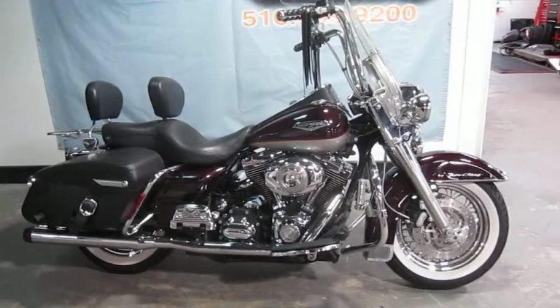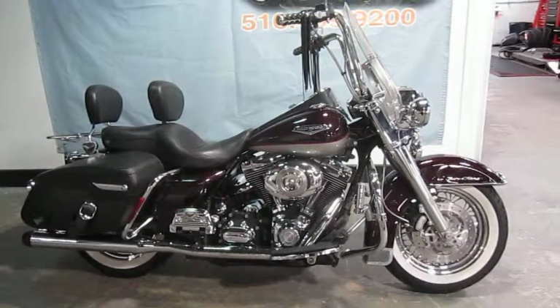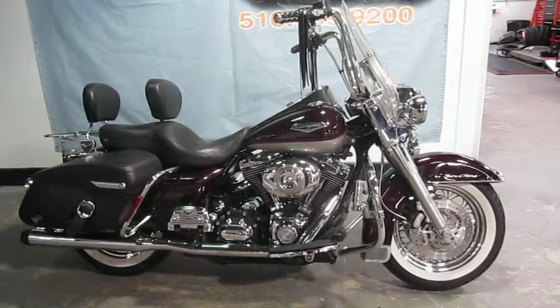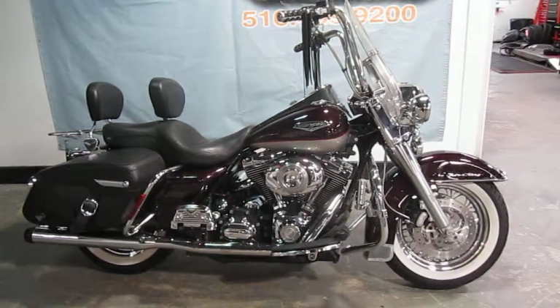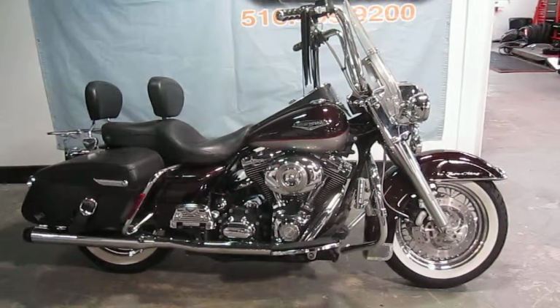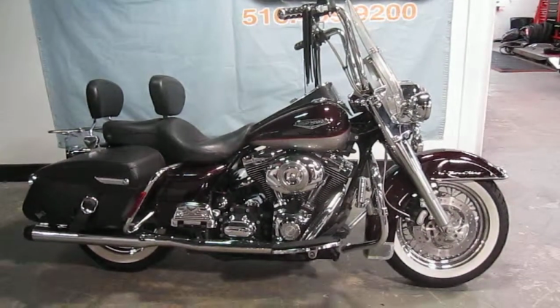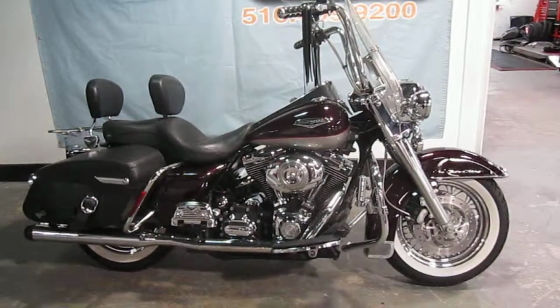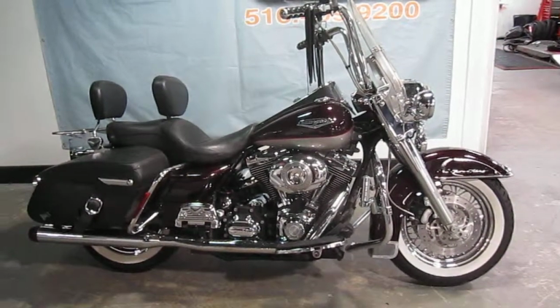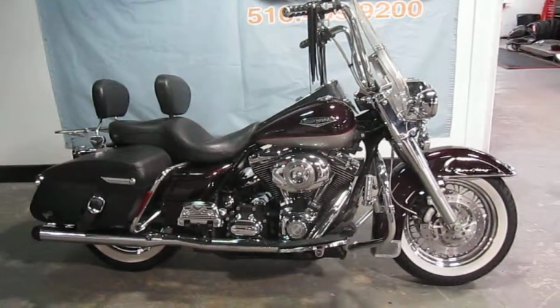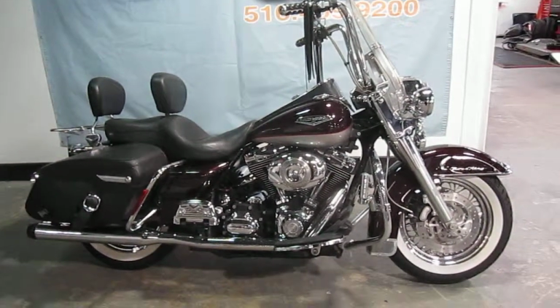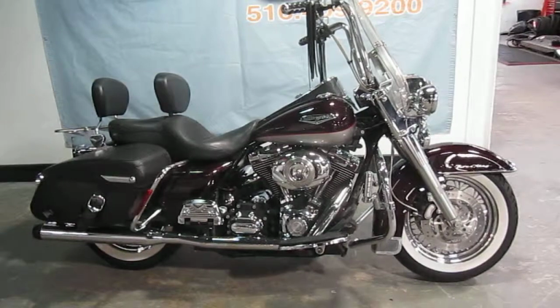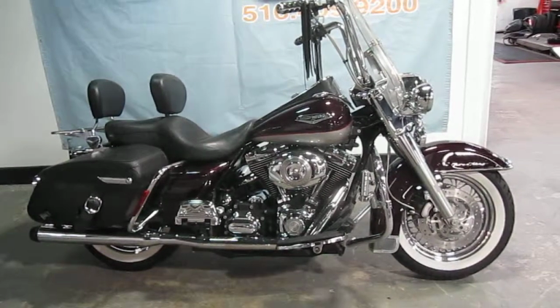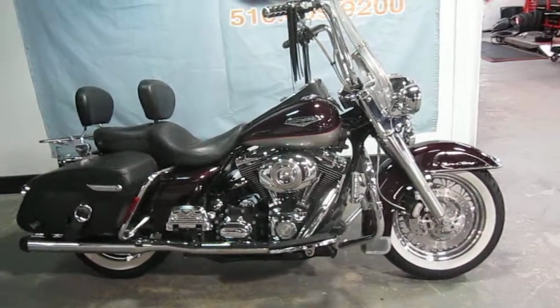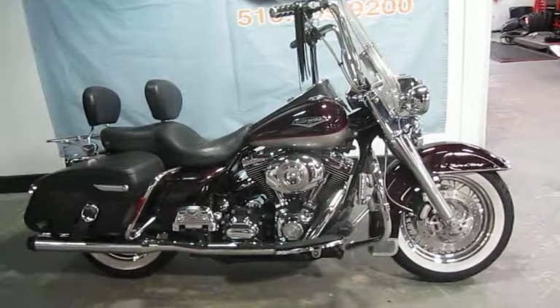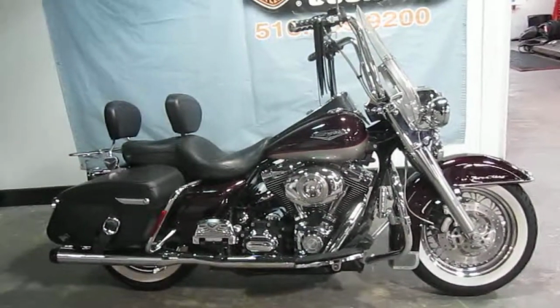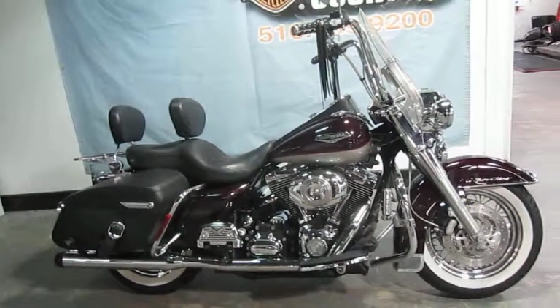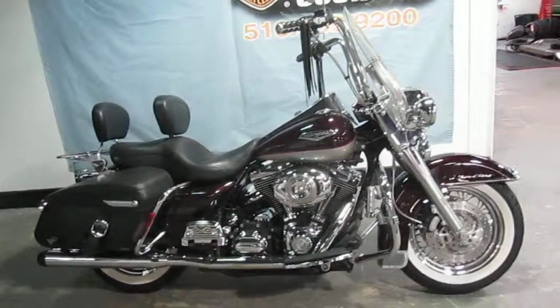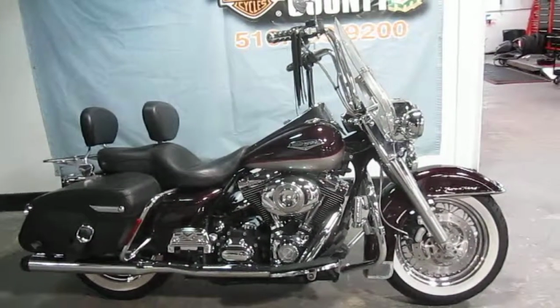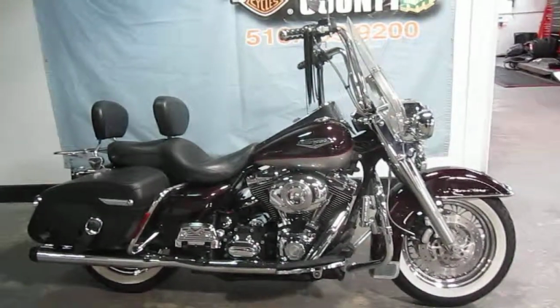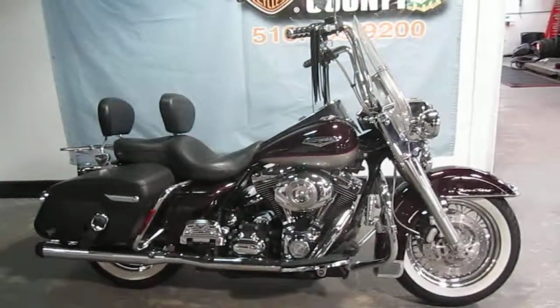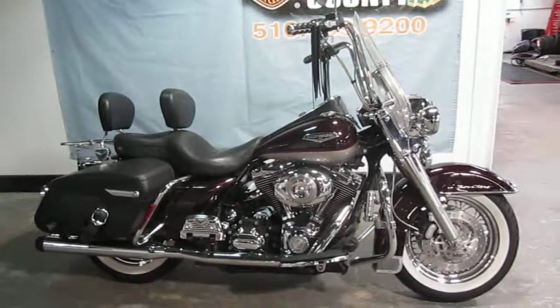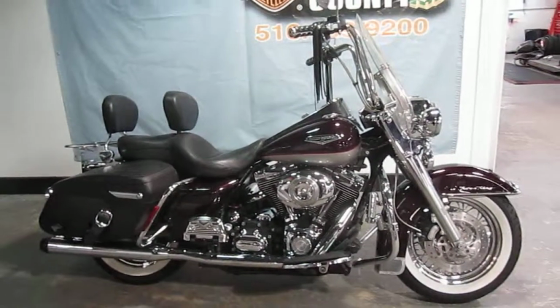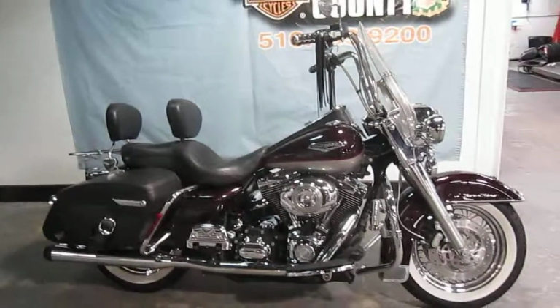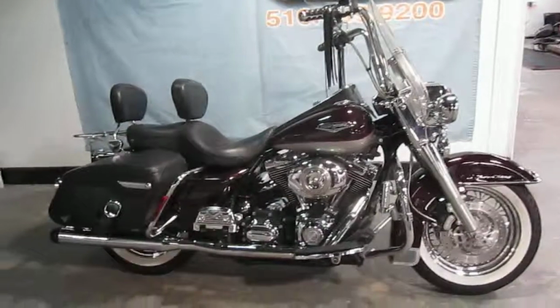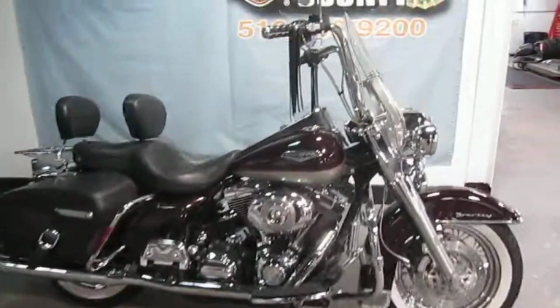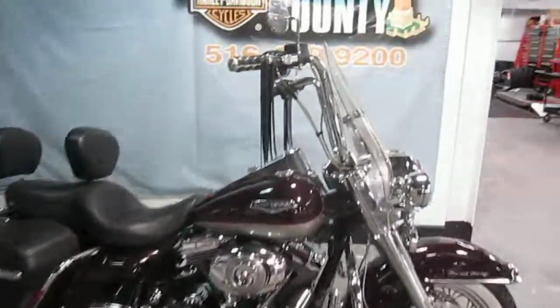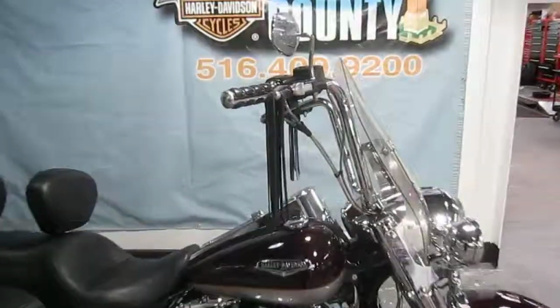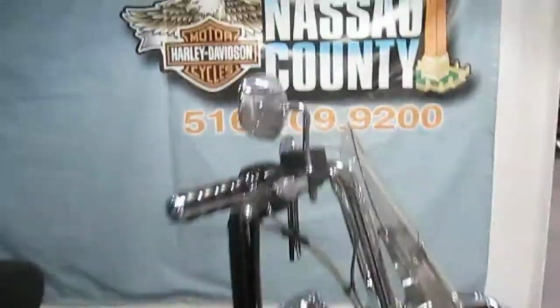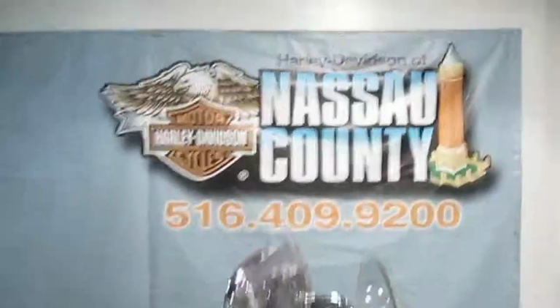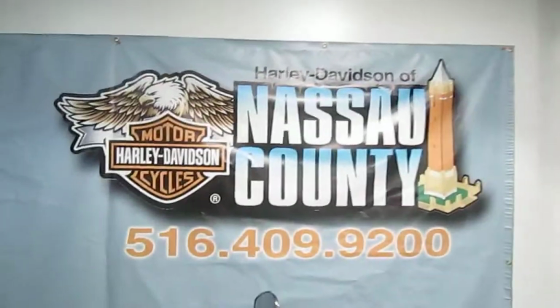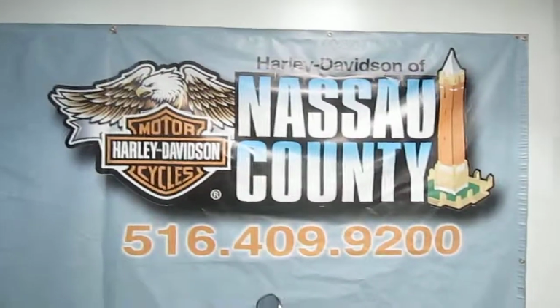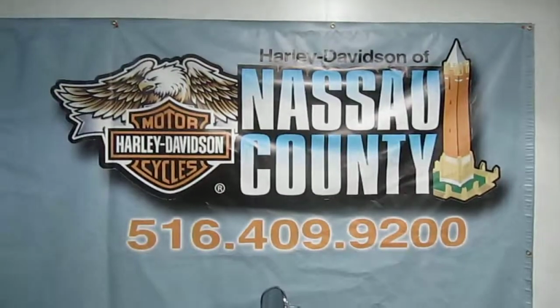If you'd like to purchase this motorcycle, please call our sales department at 516-409-9200. Refer to bike U952. Thanks a lot, and have yourself a great day.